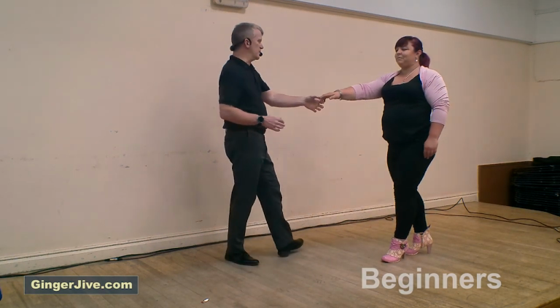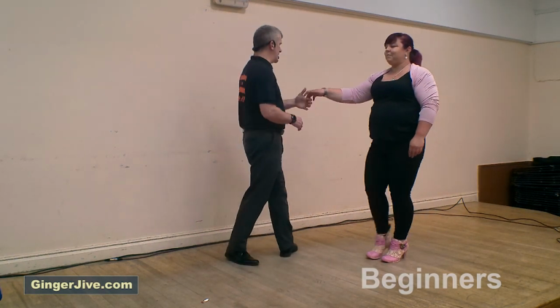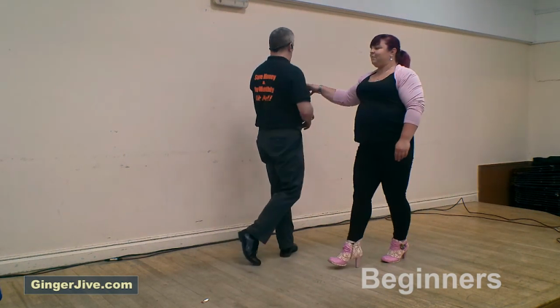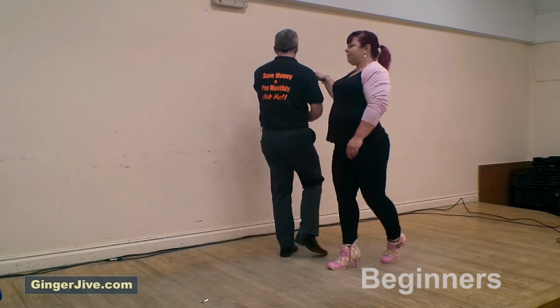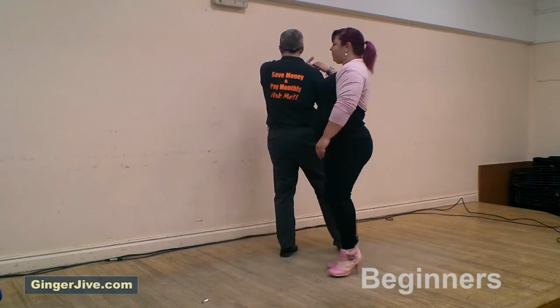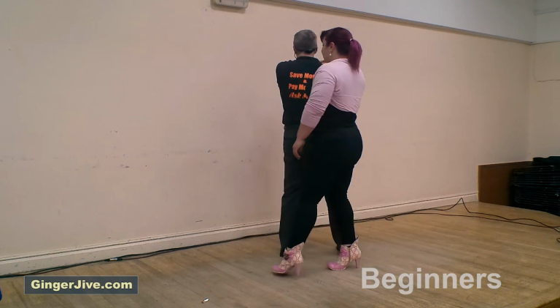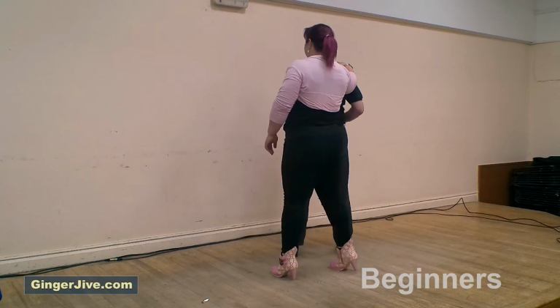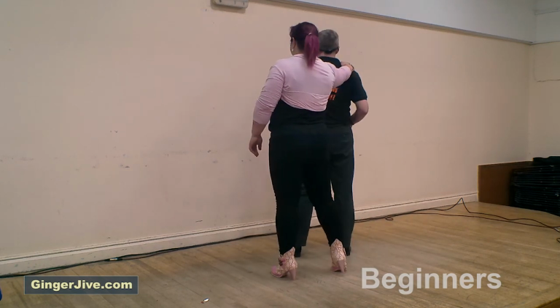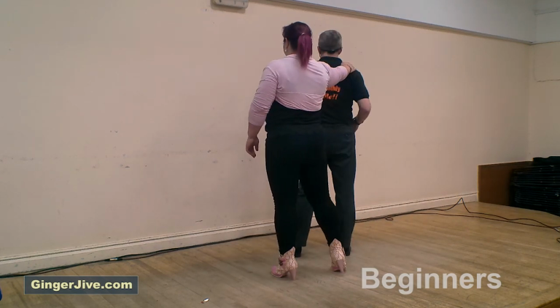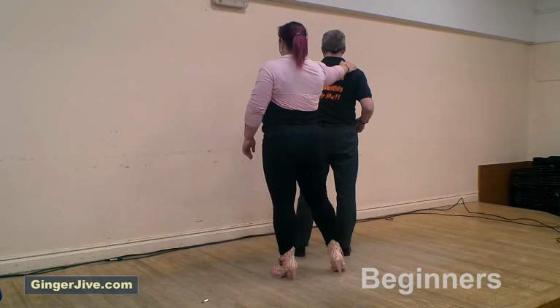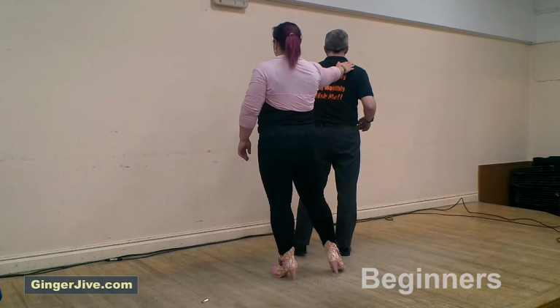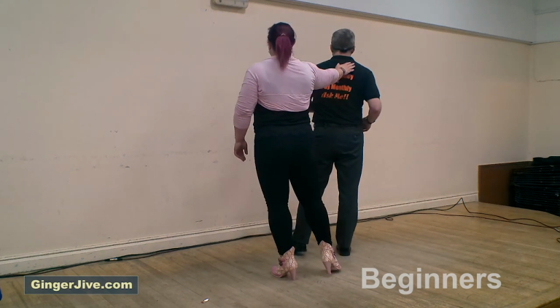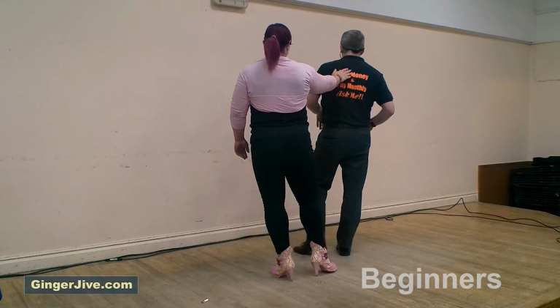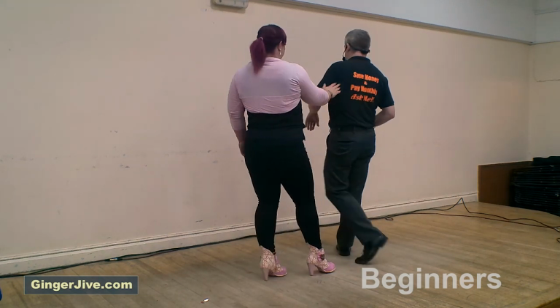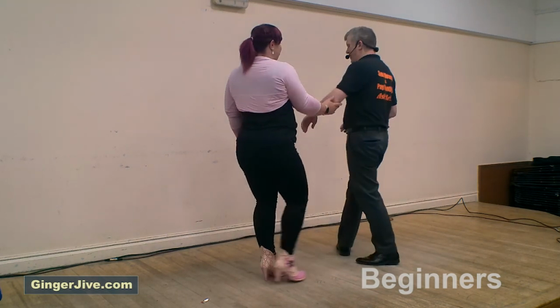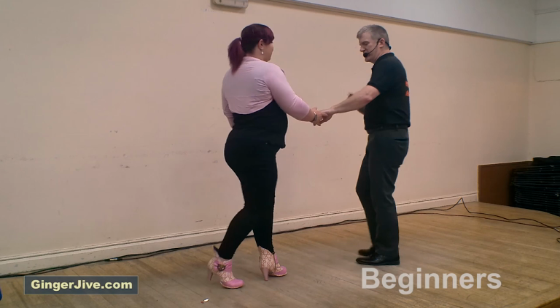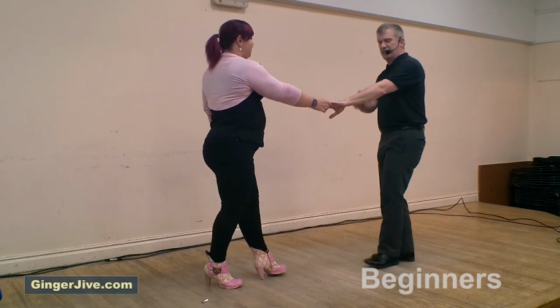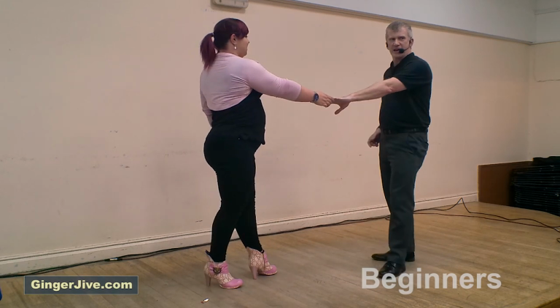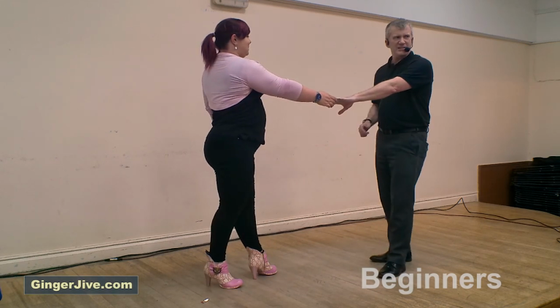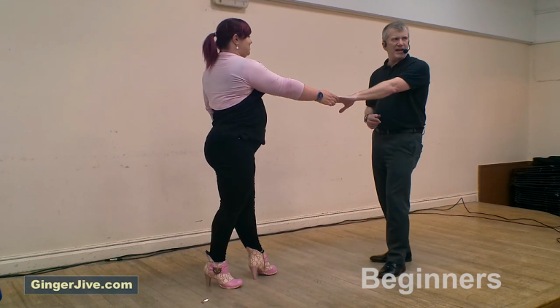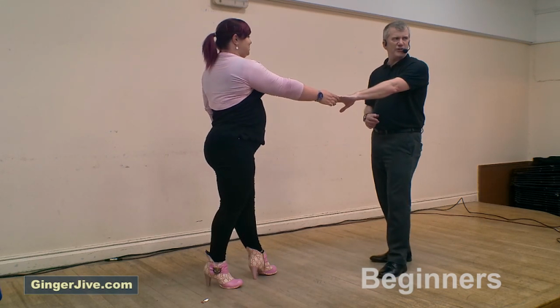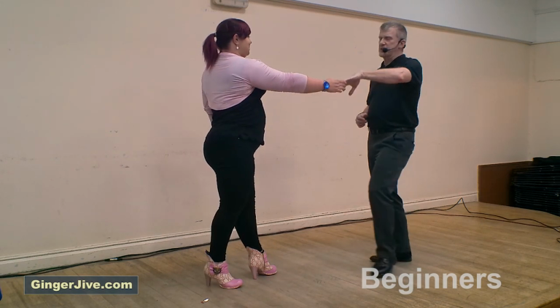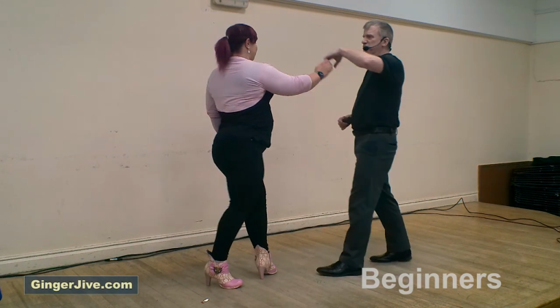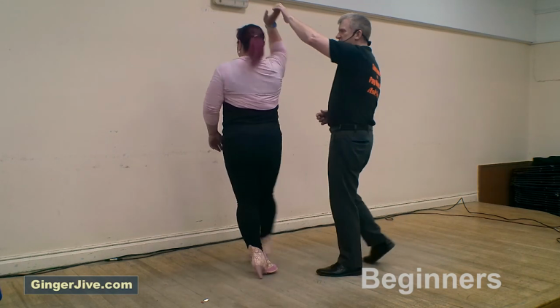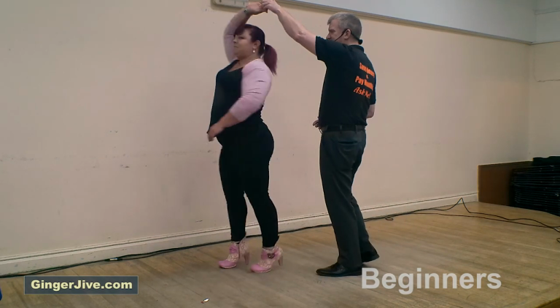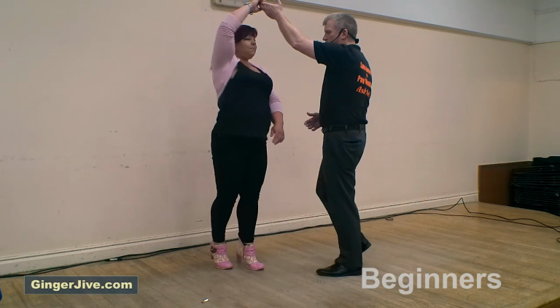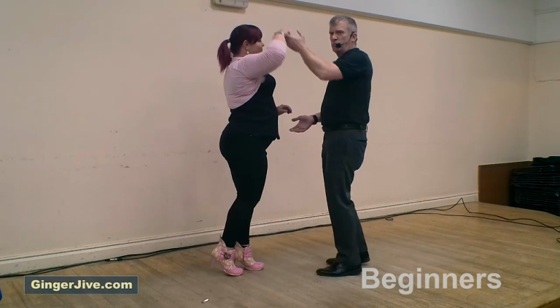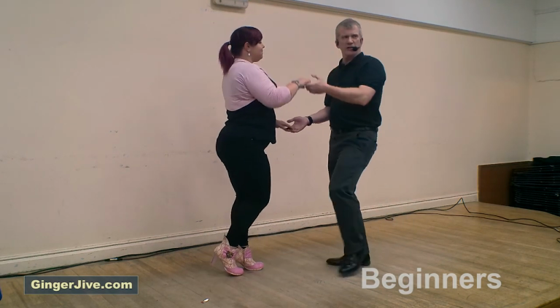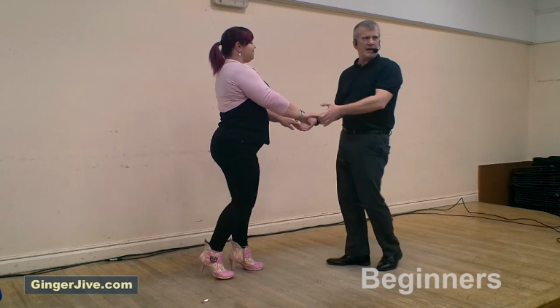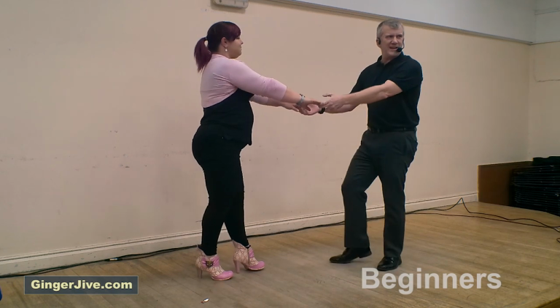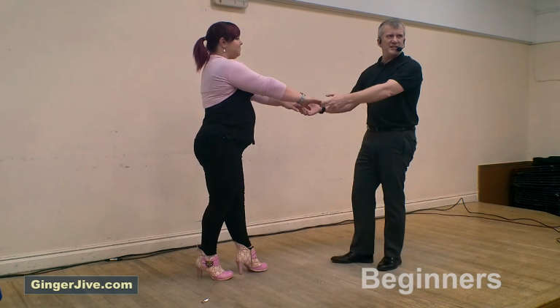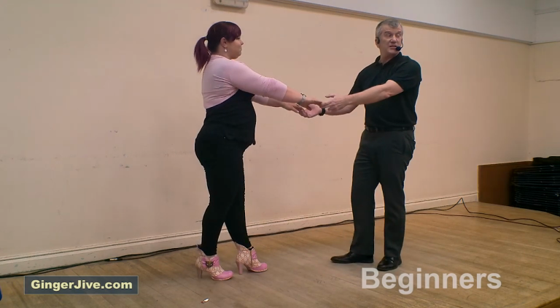From here we go into our shoulder slide as we lead the ladies forward. Latch the ladies' hand onto our right shoulder, let go of the left, guys, as she slides across your back. We slide down her hand into that left hand, stepping to return anti-clockwise, offering that right hand at the end, ready to go into the wheel.